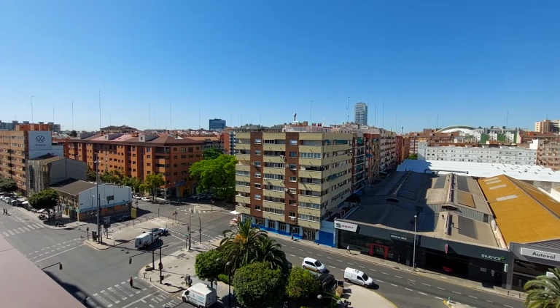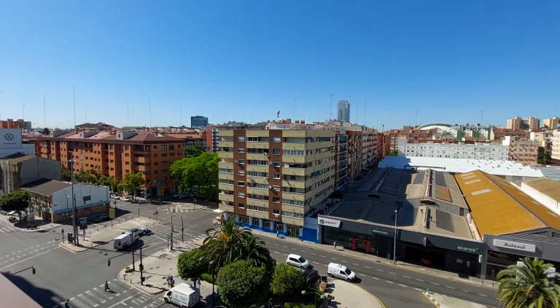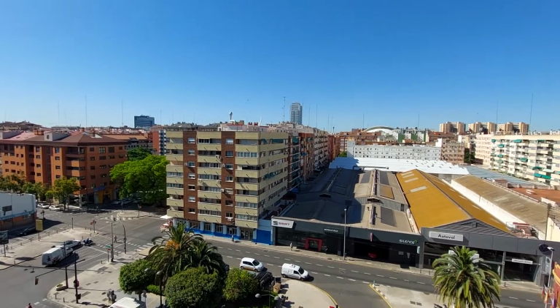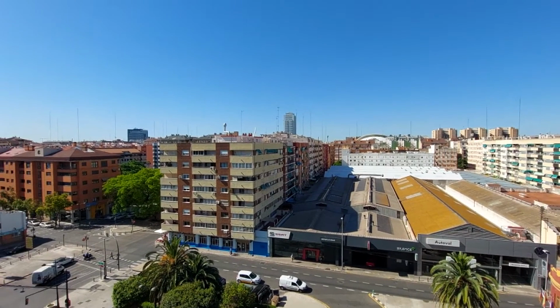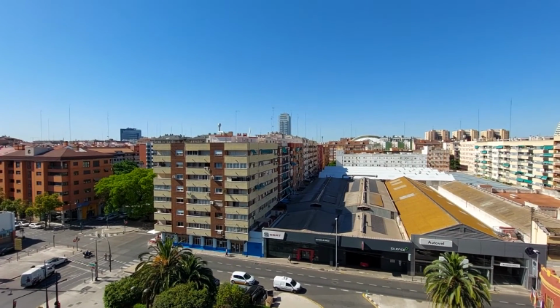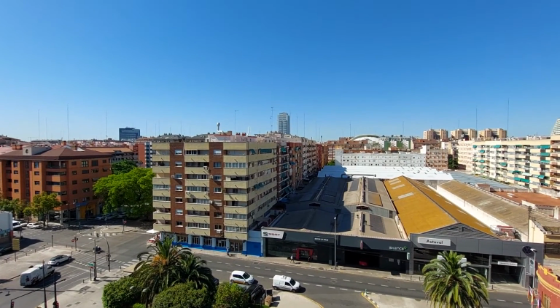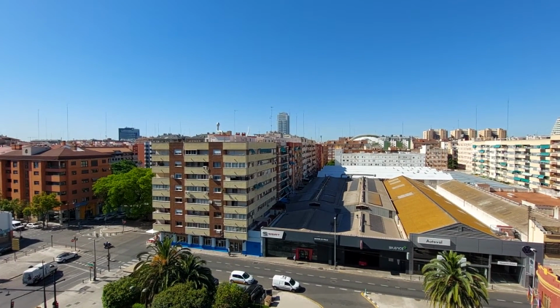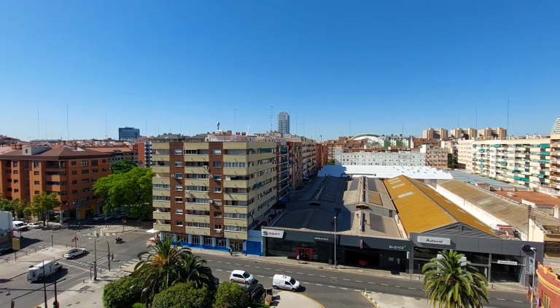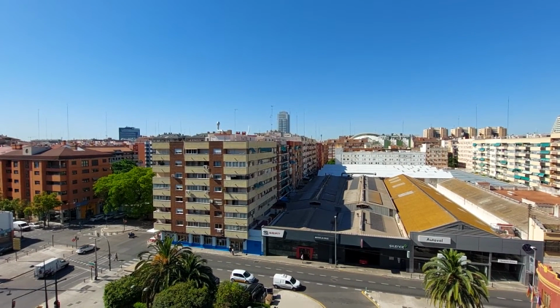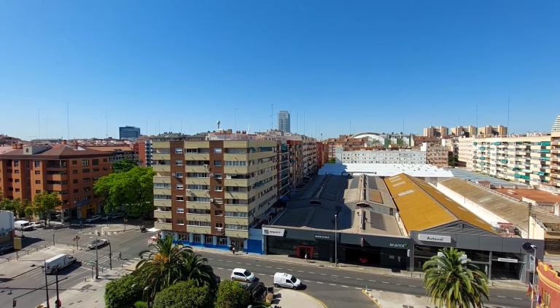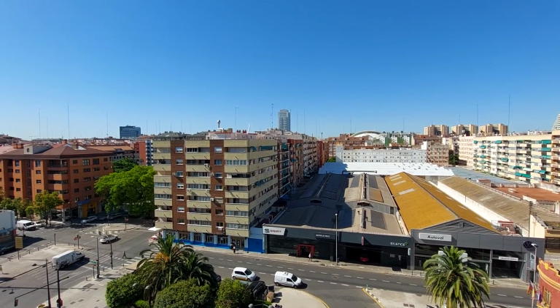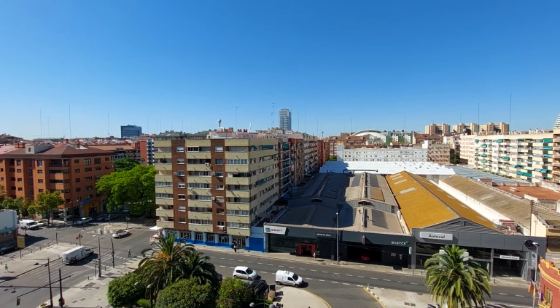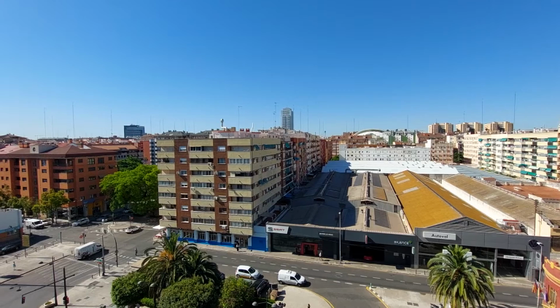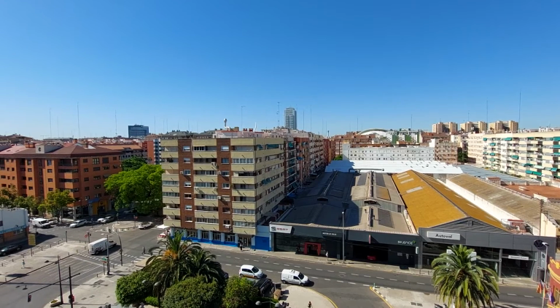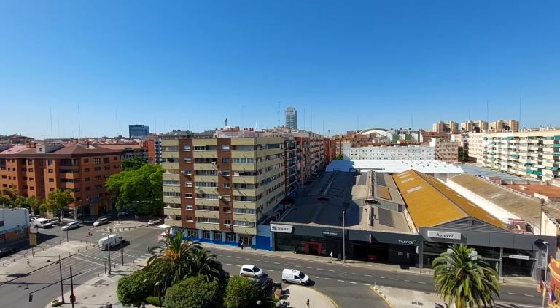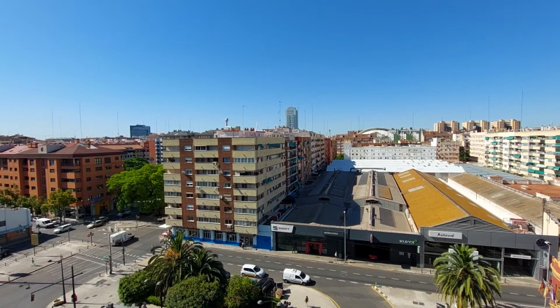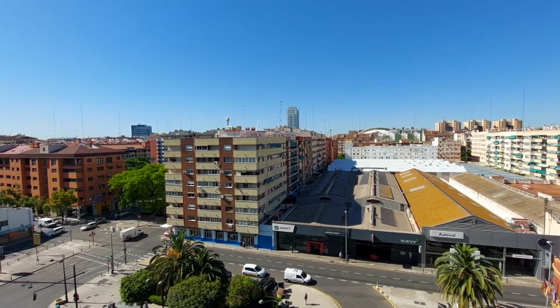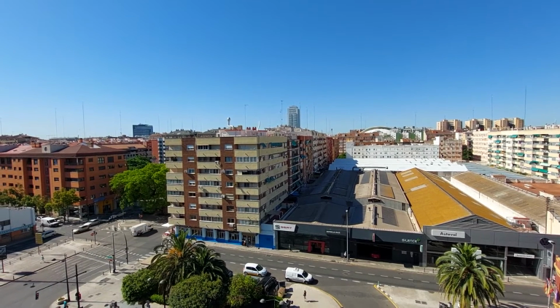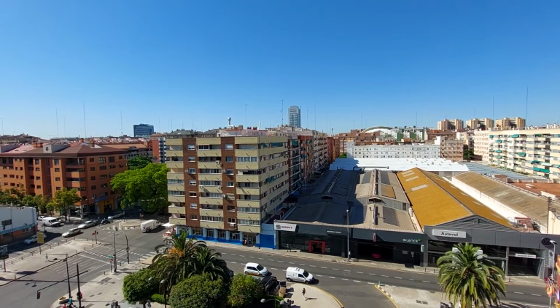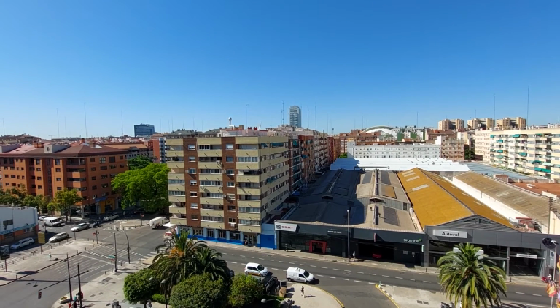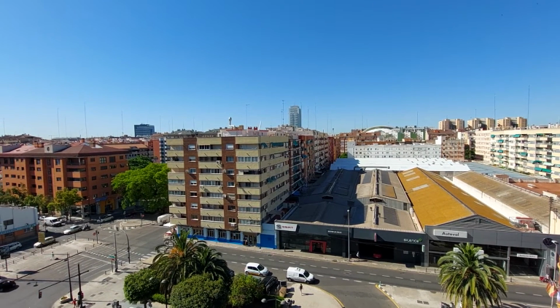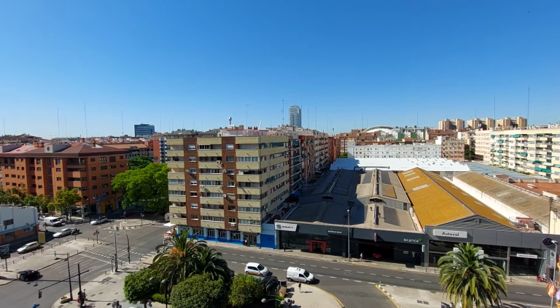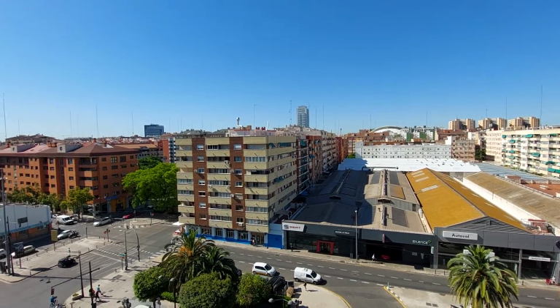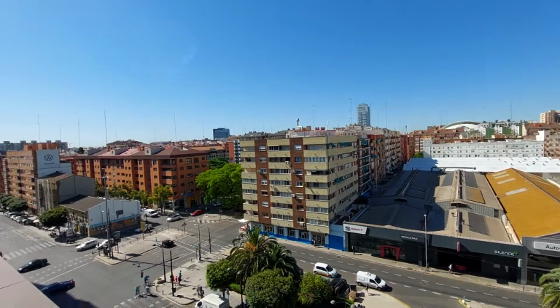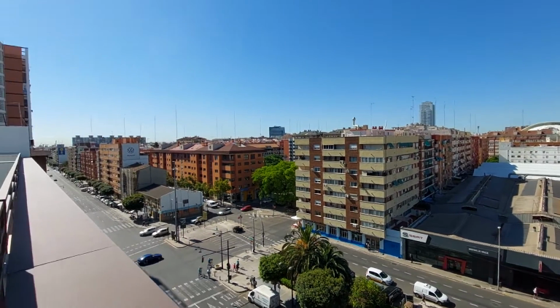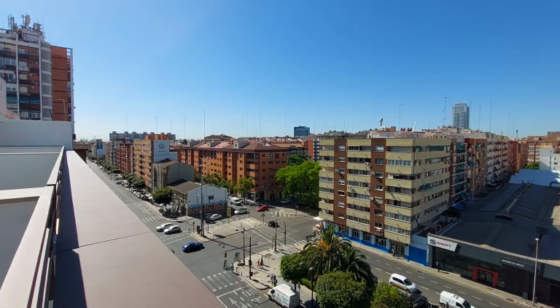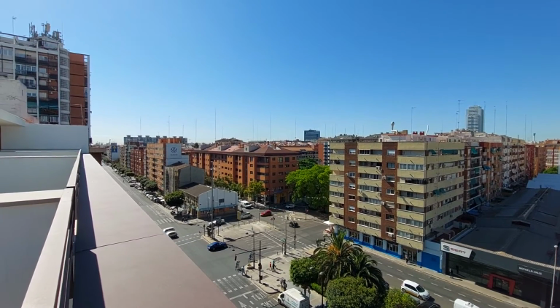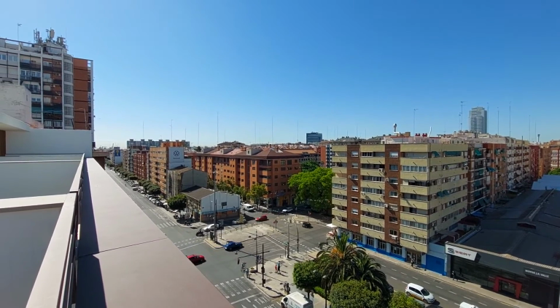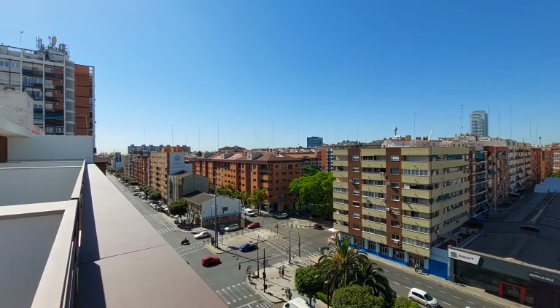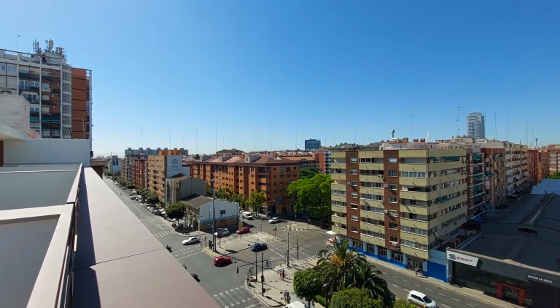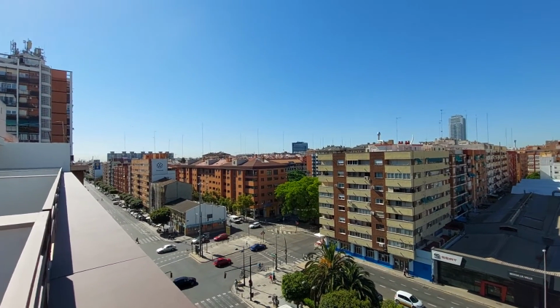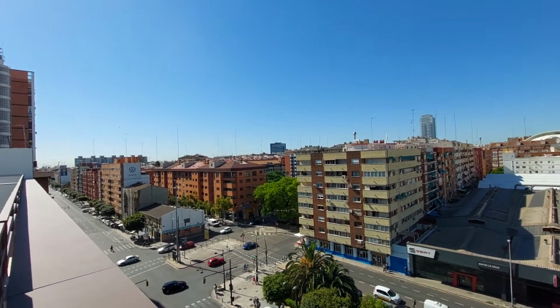You are pretty close to the Arts and Science City, which is one of the most iconic places here in terms of architecture.